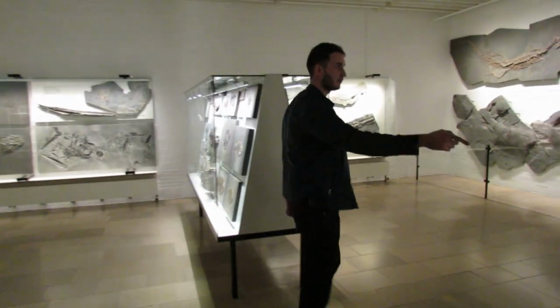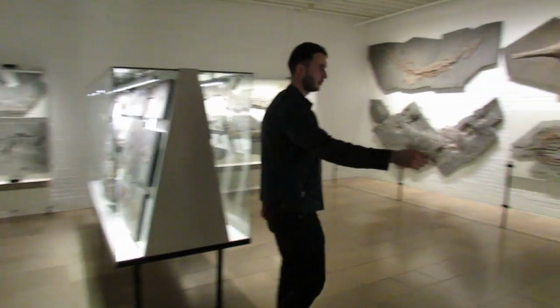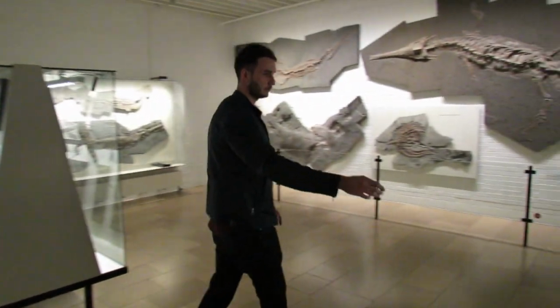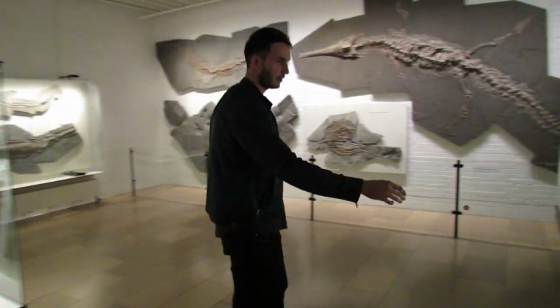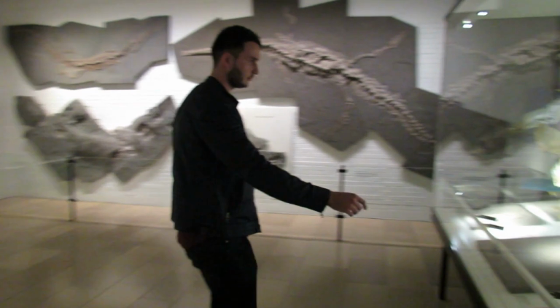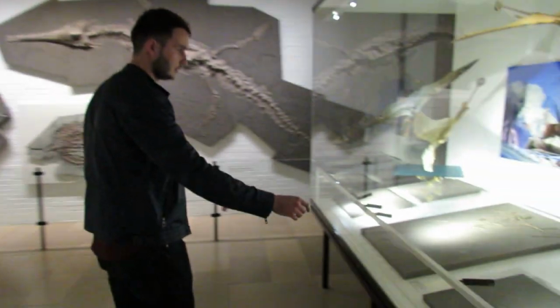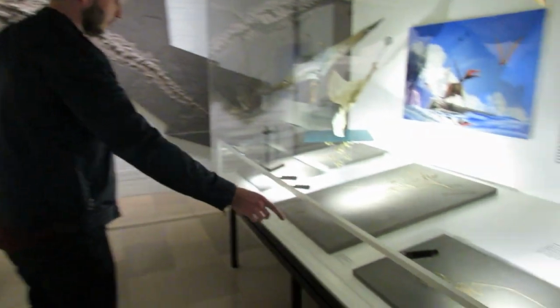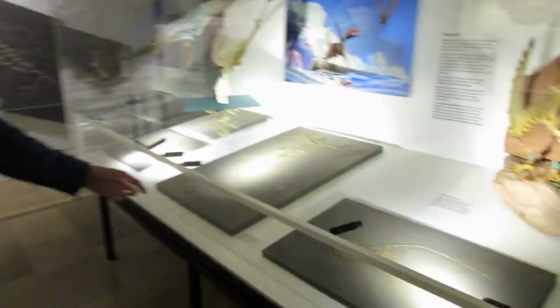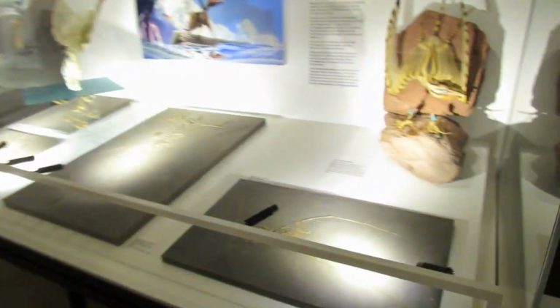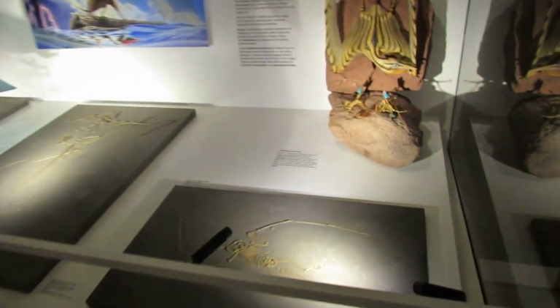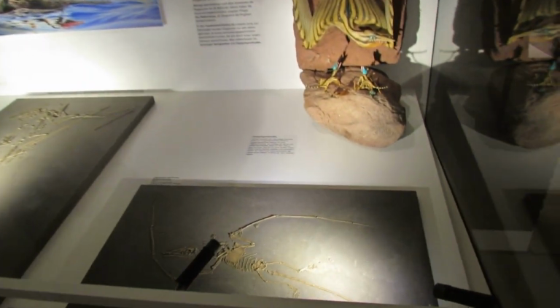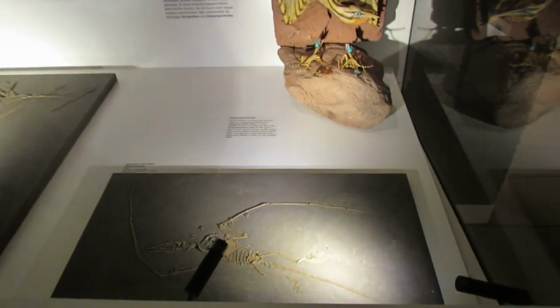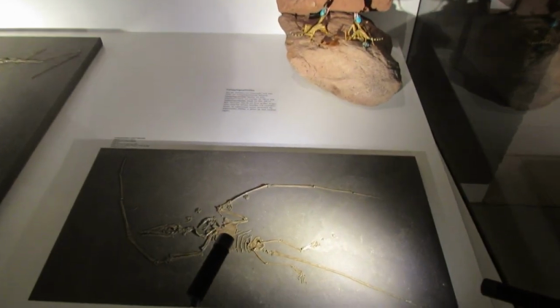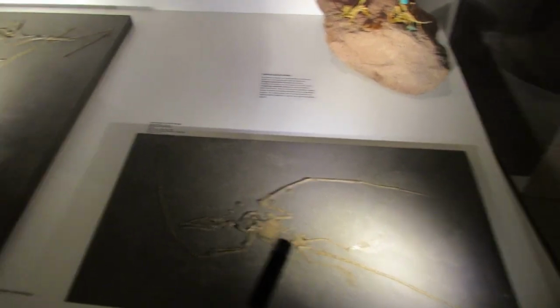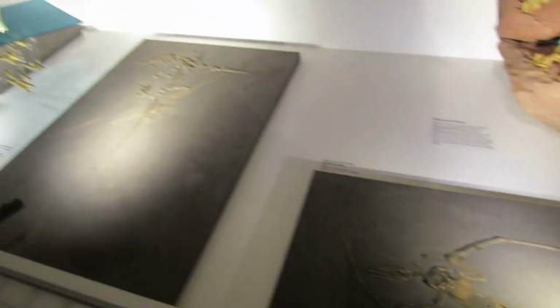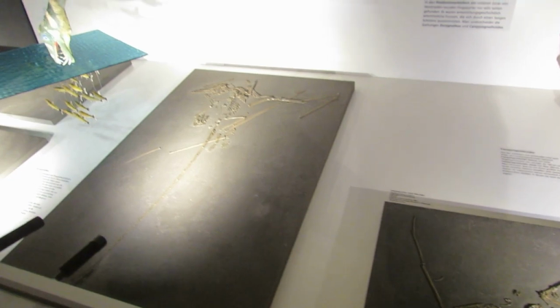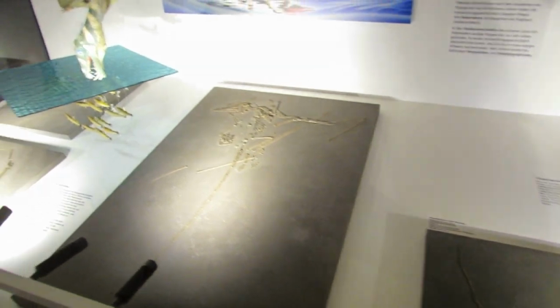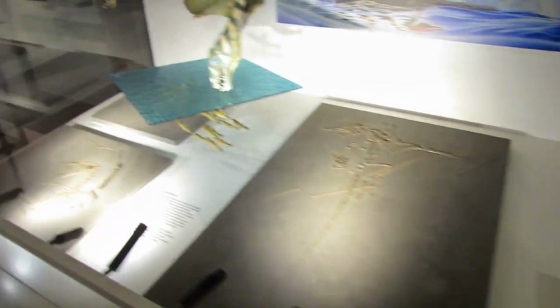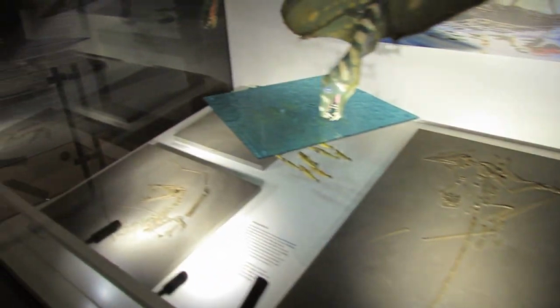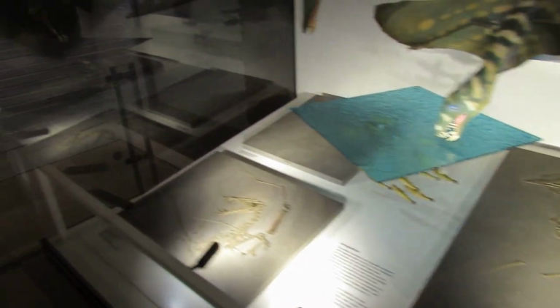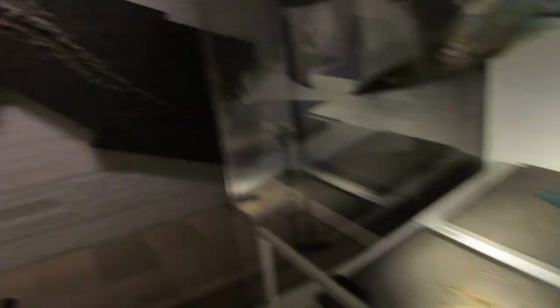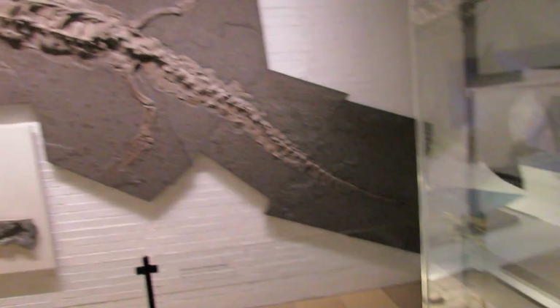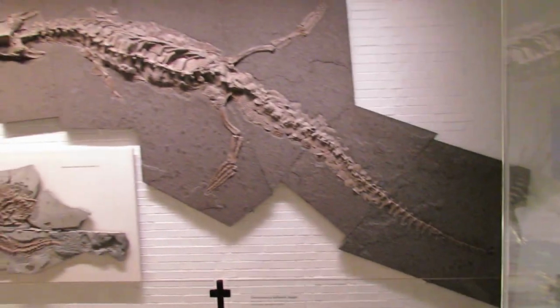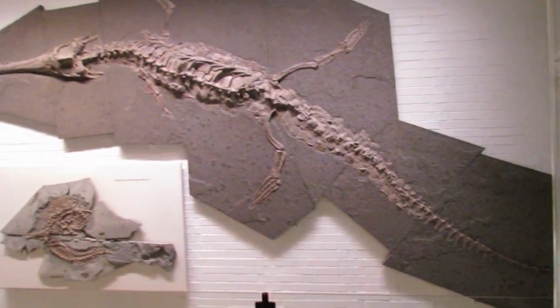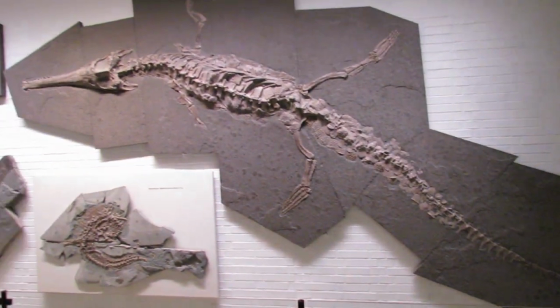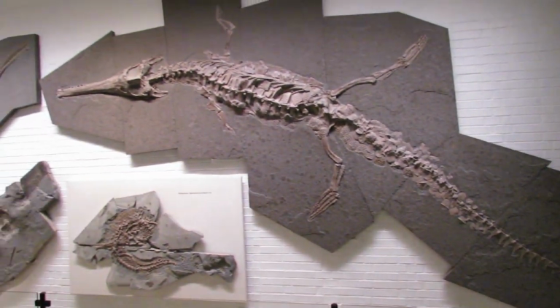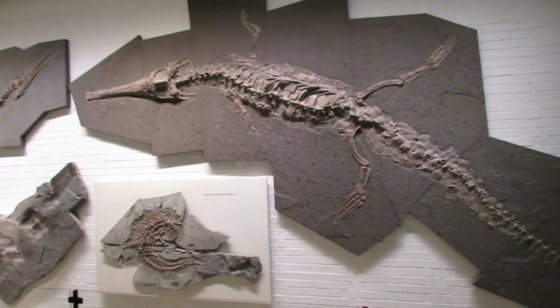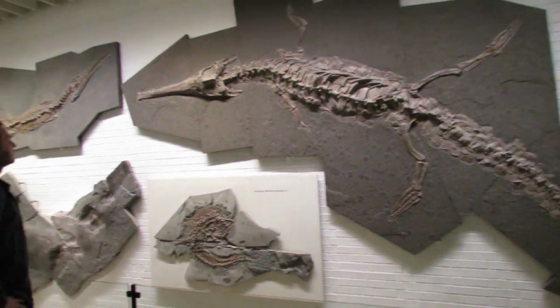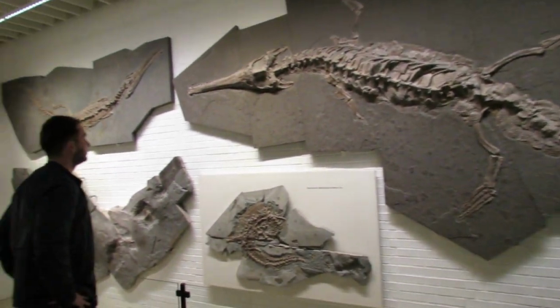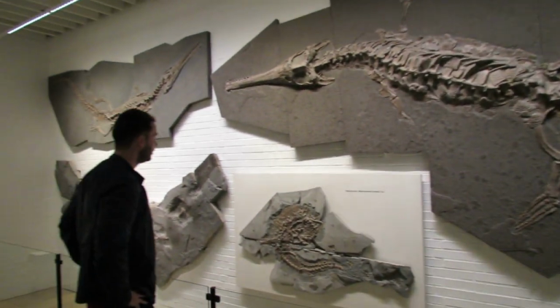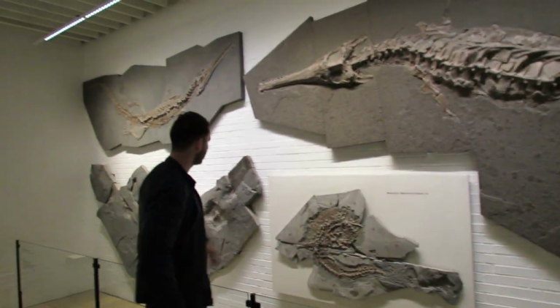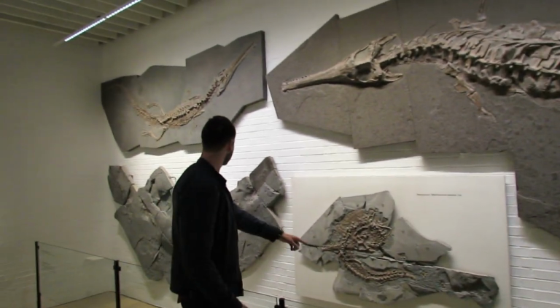Pterosaurs here — they're flying reptiles. A couple of great examples: Campylognathoides, Eudimorphodon. Look at this — a really beautiful crocodile. It's a spectacular fossil. Another crocodile.